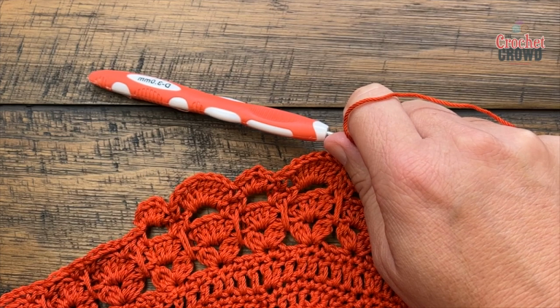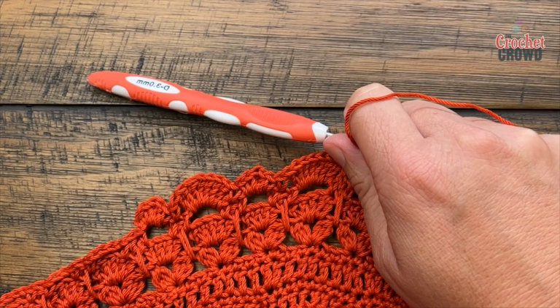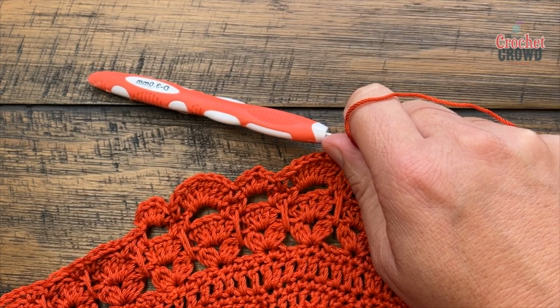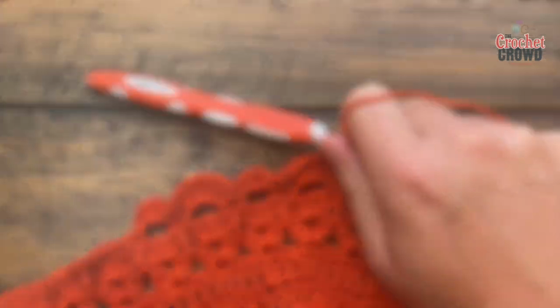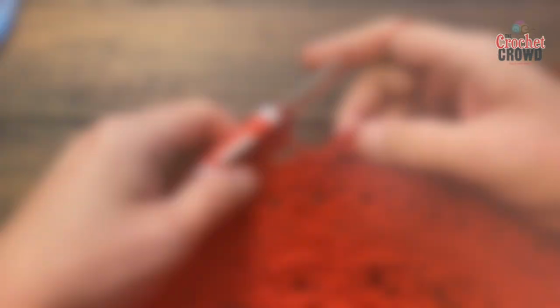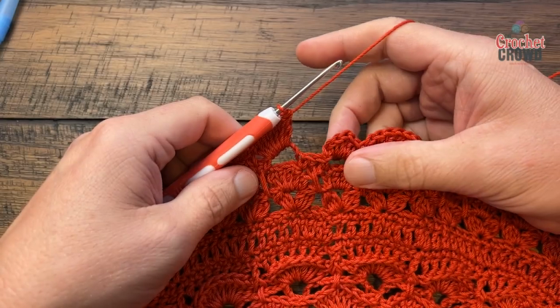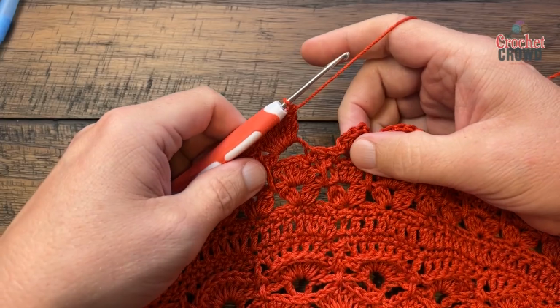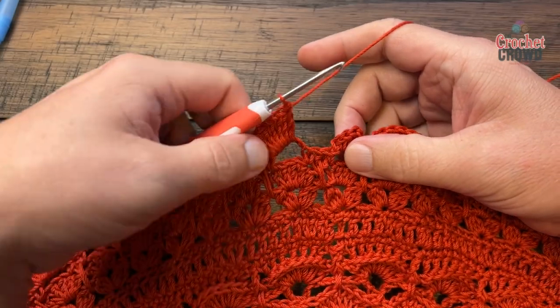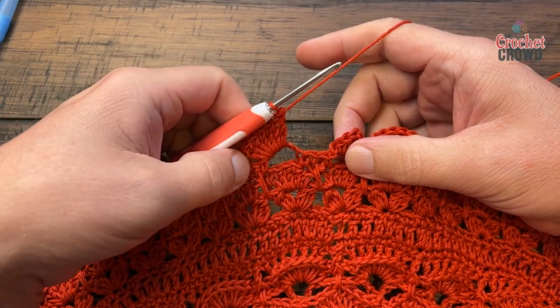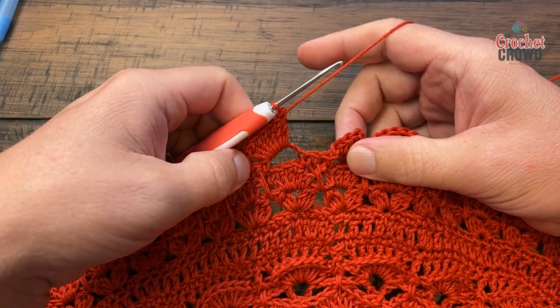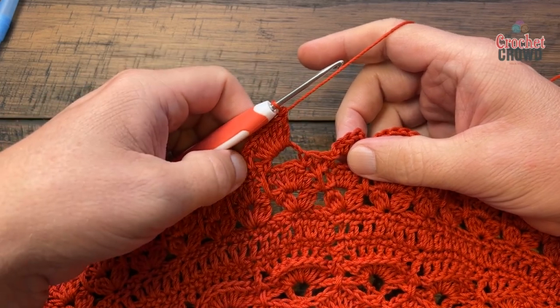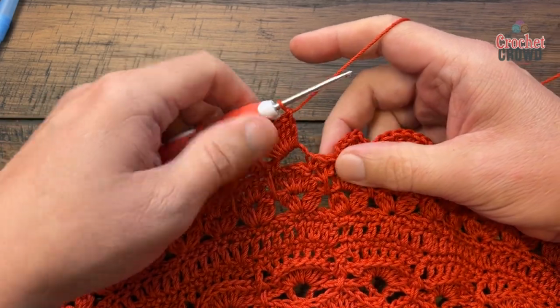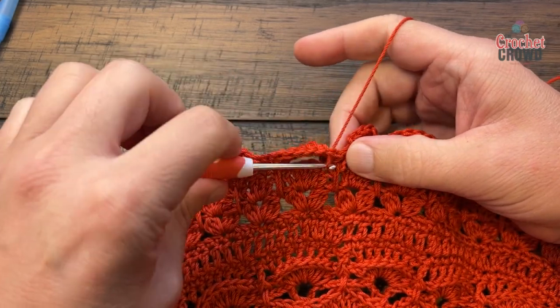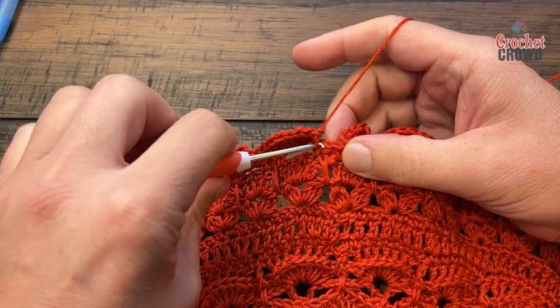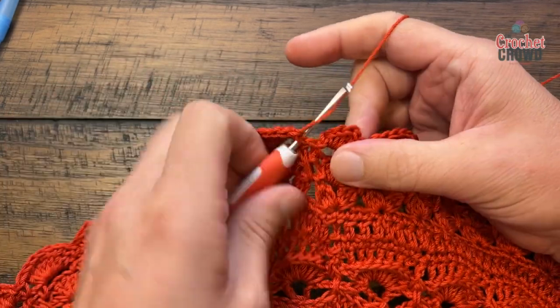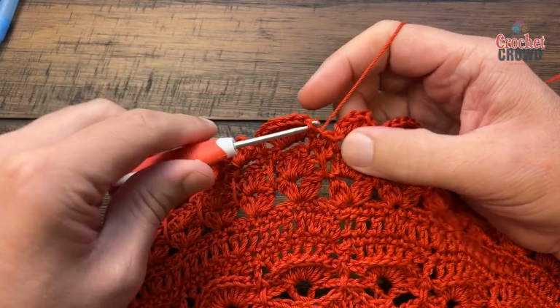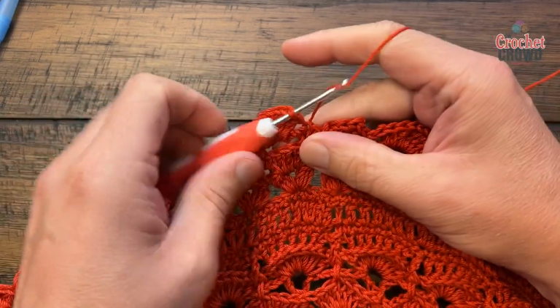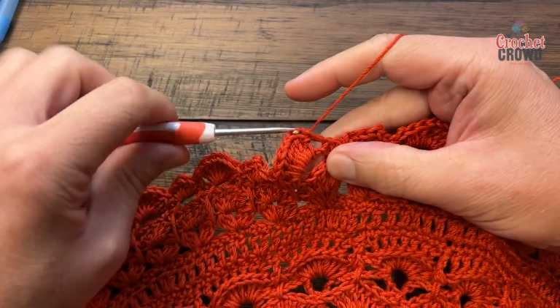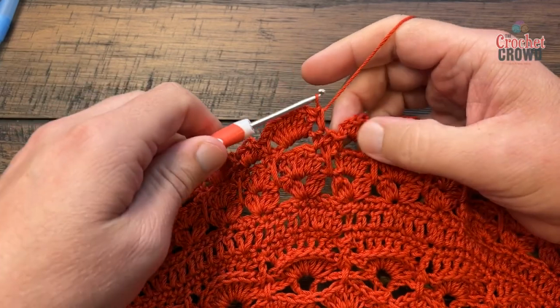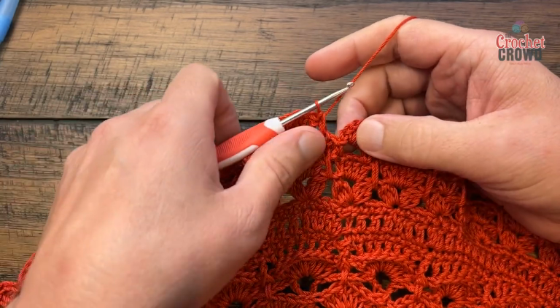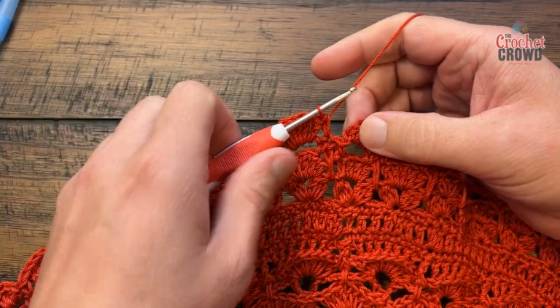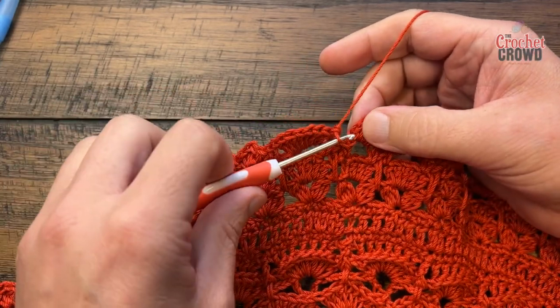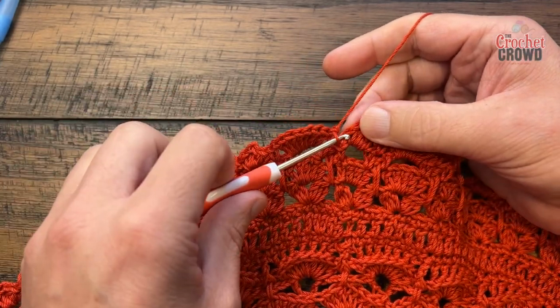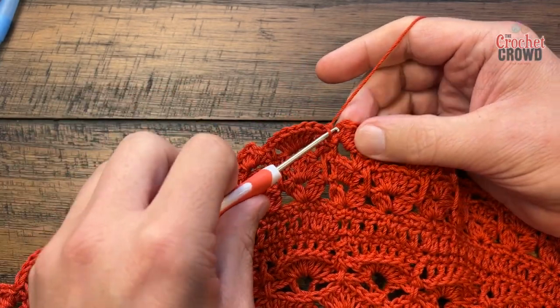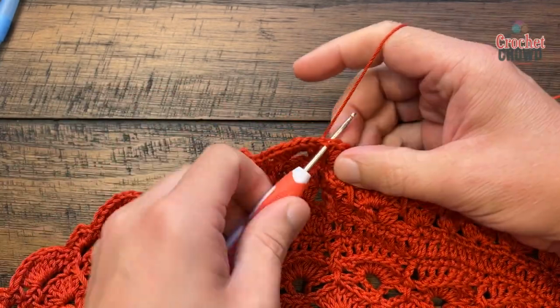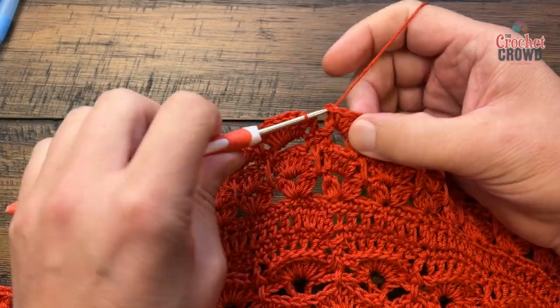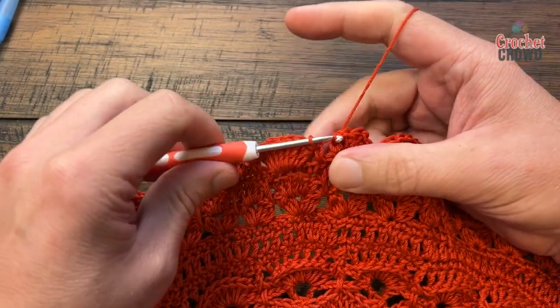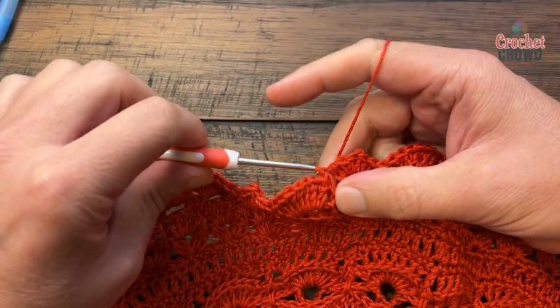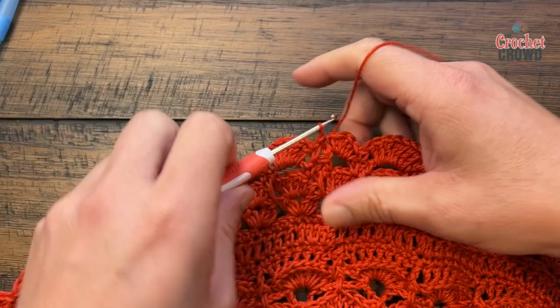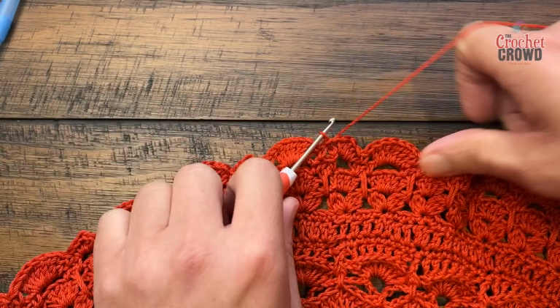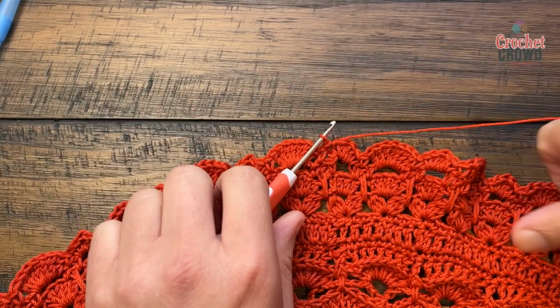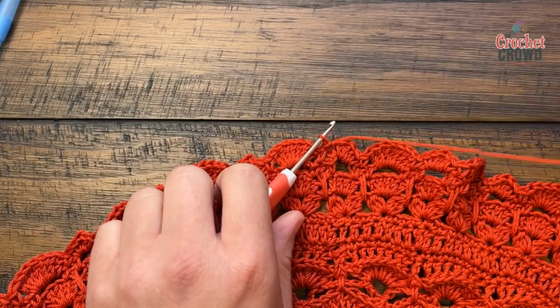At the very end I have my last seven double crochets in. Single crochet to the middle one that goes straight down, then slip stitch to the first single crochet — and that is ending this journey. Trim your yarn and fasten in any yarn tails.